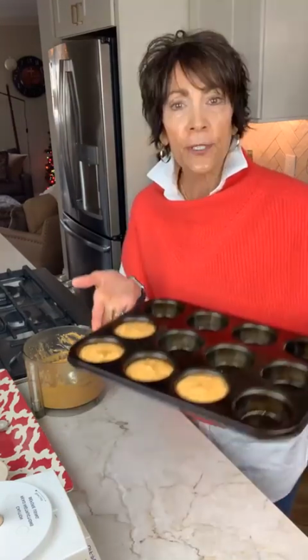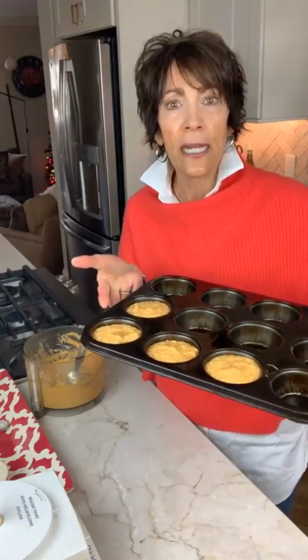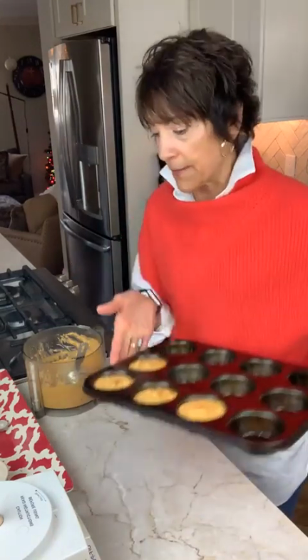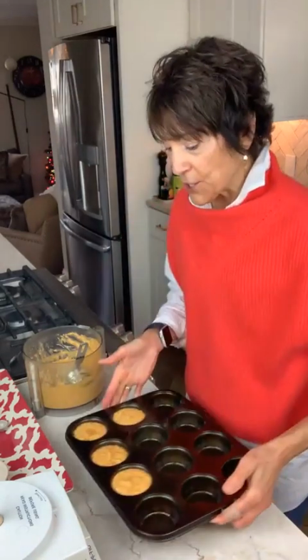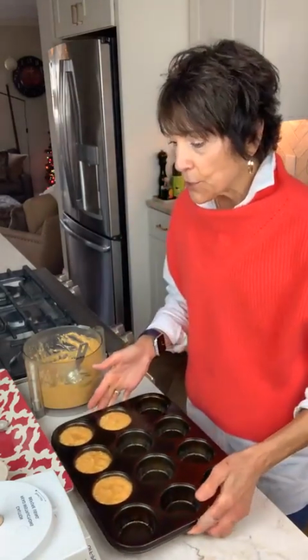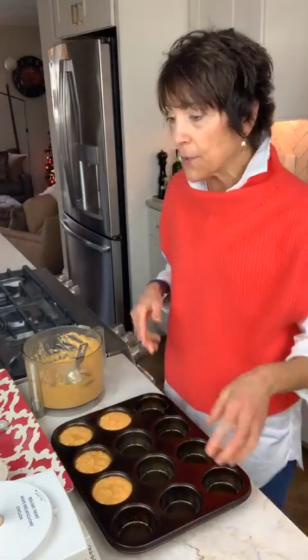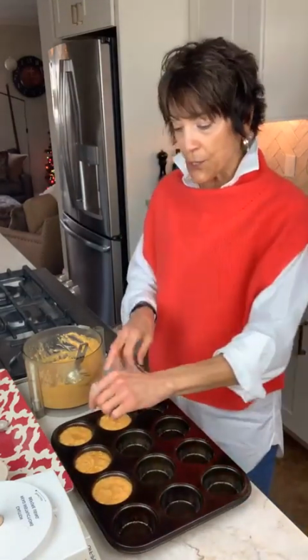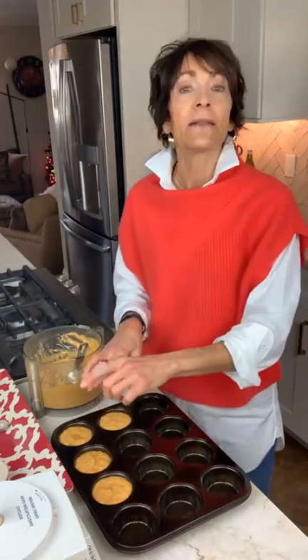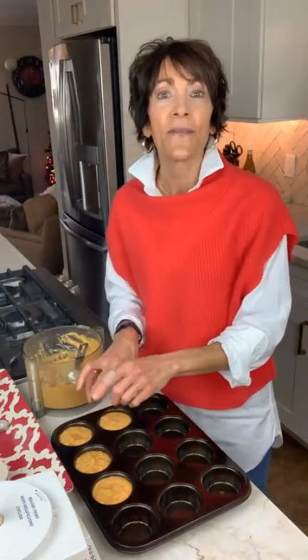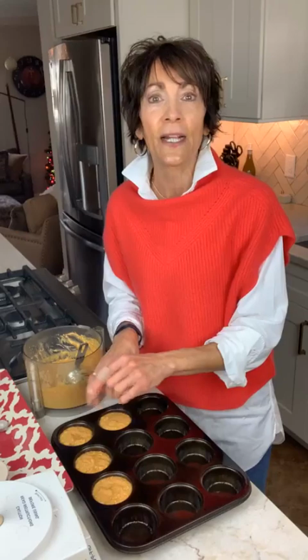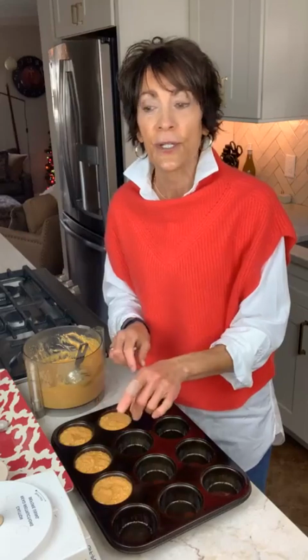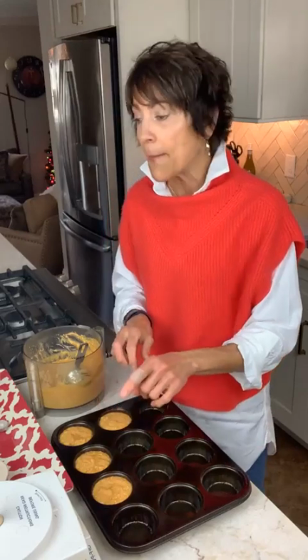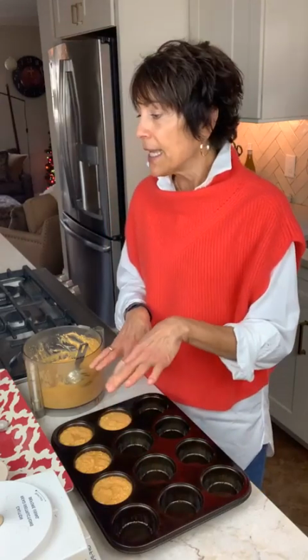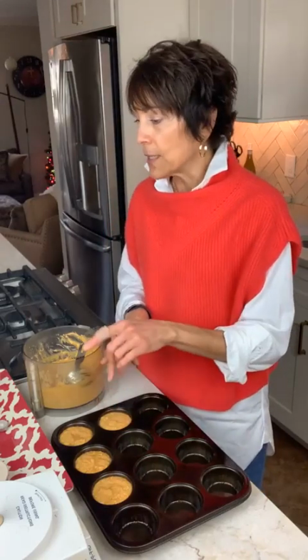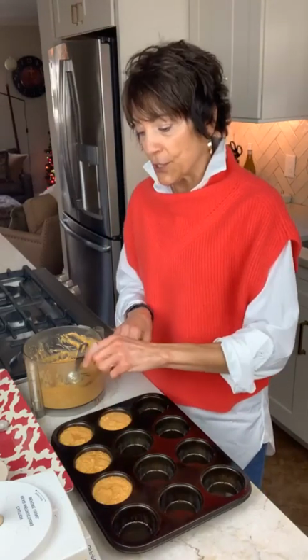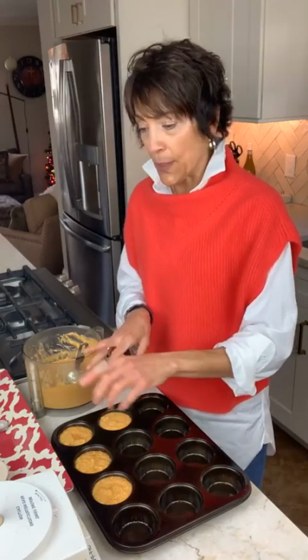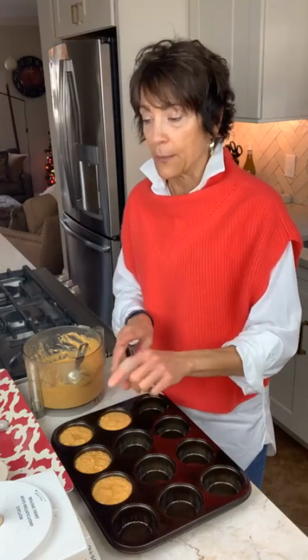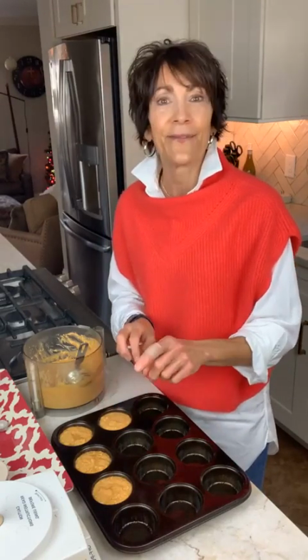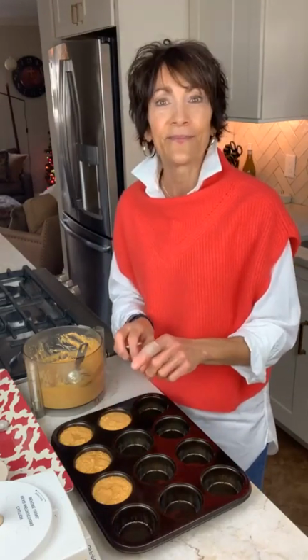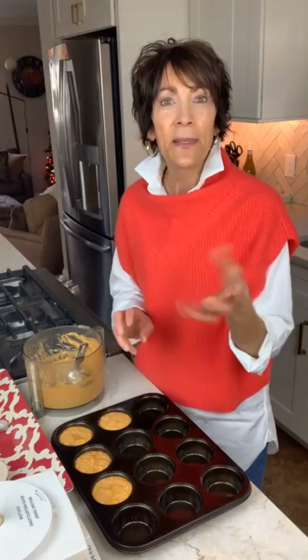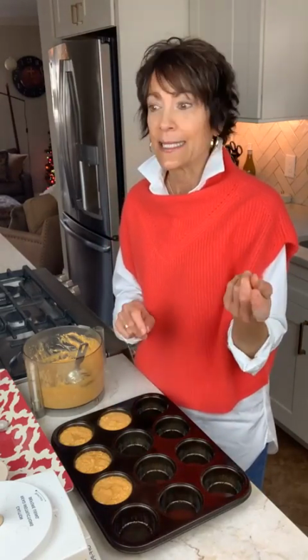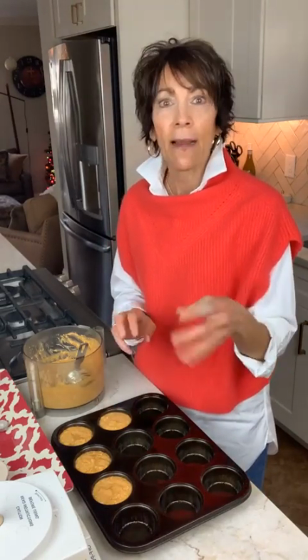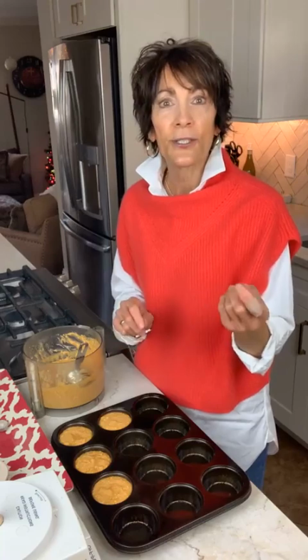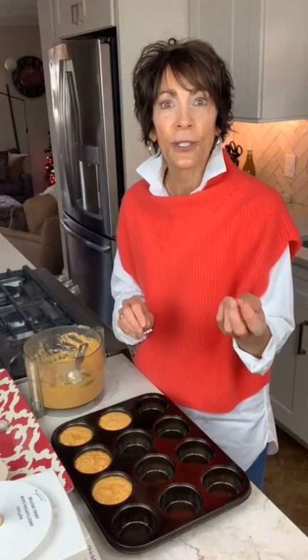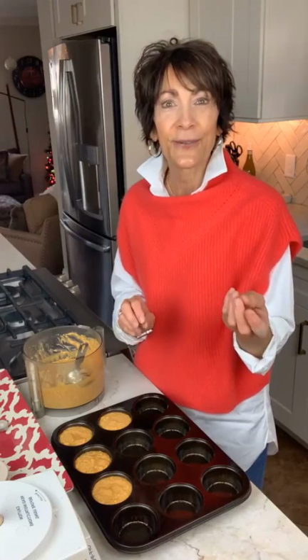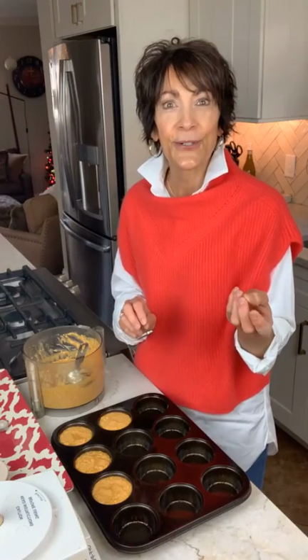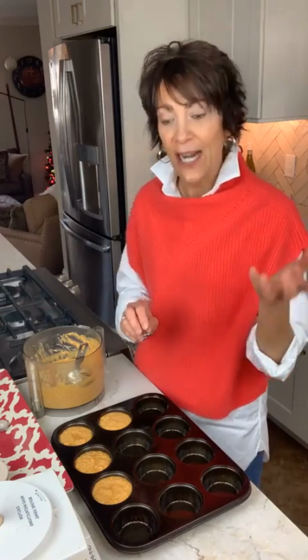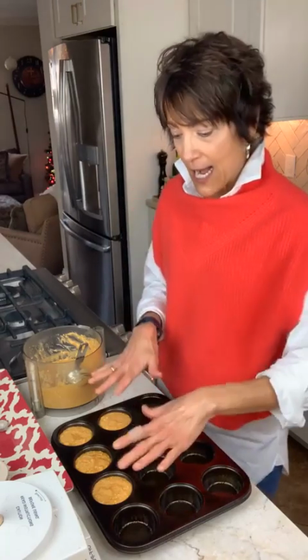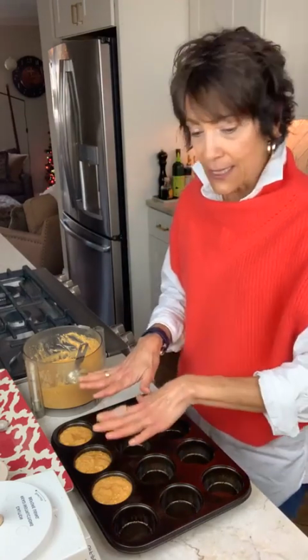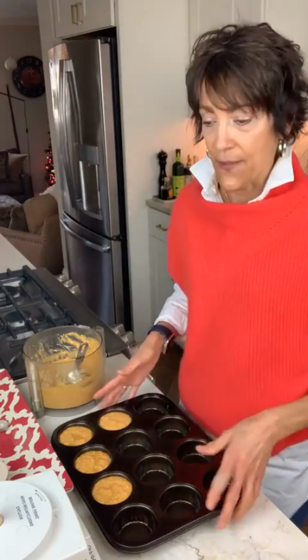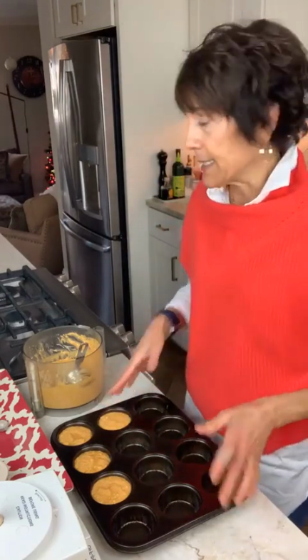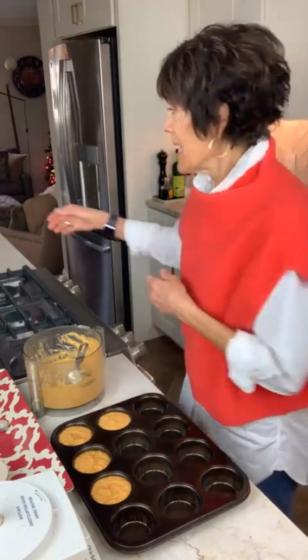If you wanted to, you could sprinkle a little bit of old-fashioned oats on top, or maybe a little Demerara sugar — the coarser sugar. But I'm just going to leave them as is.